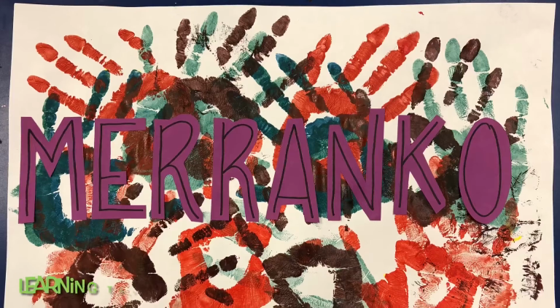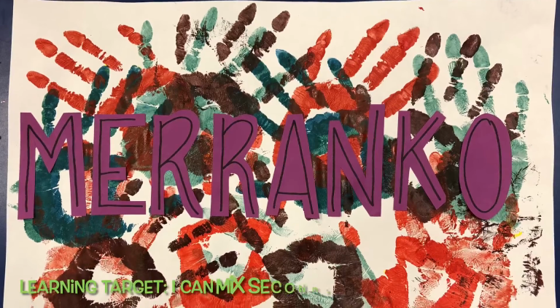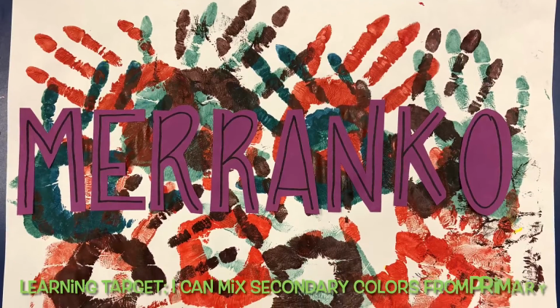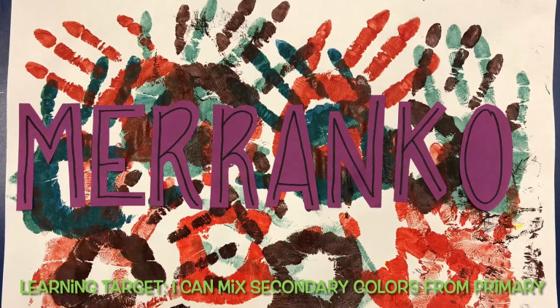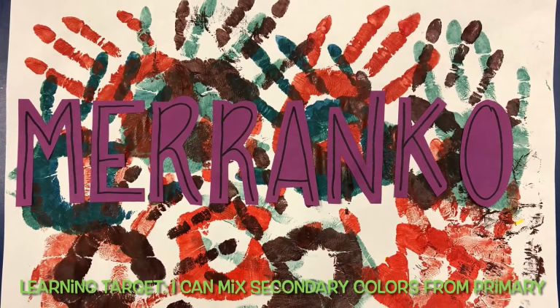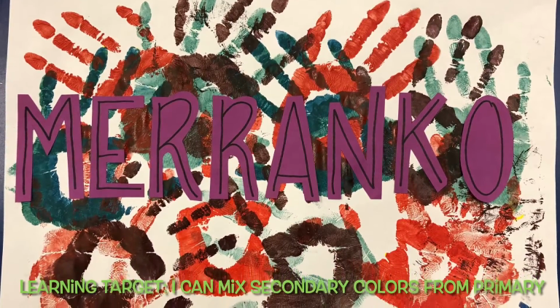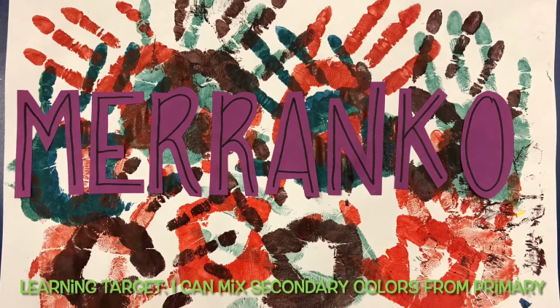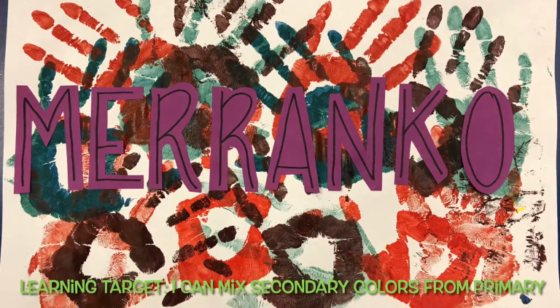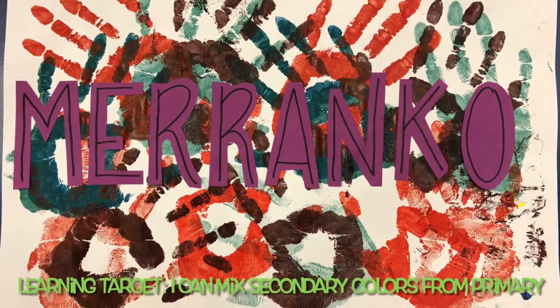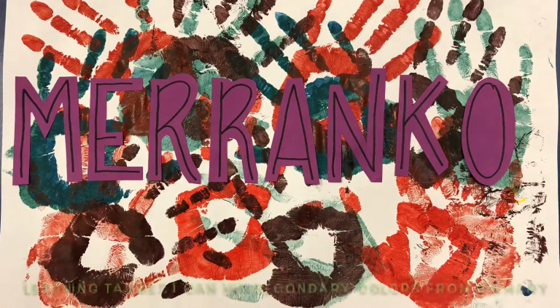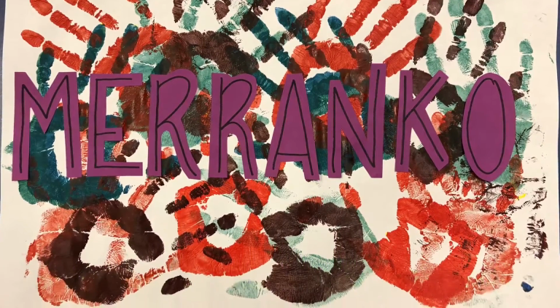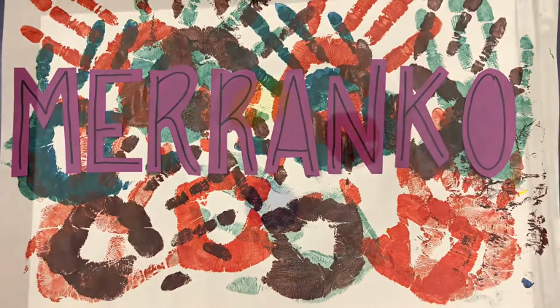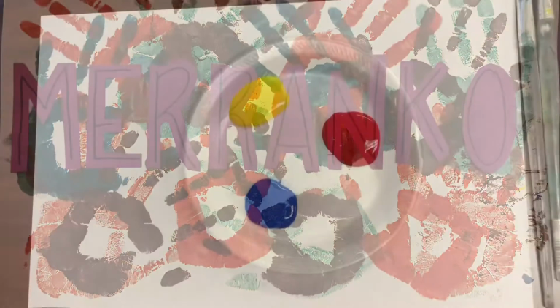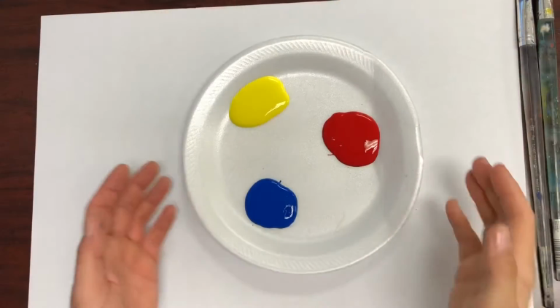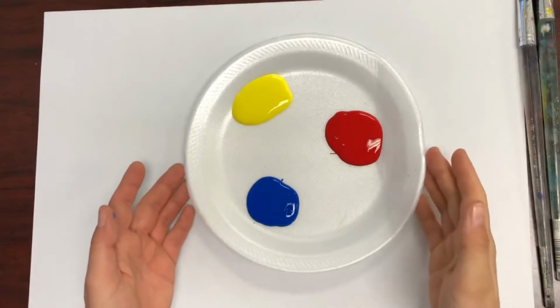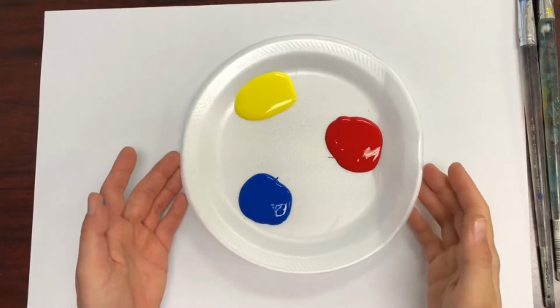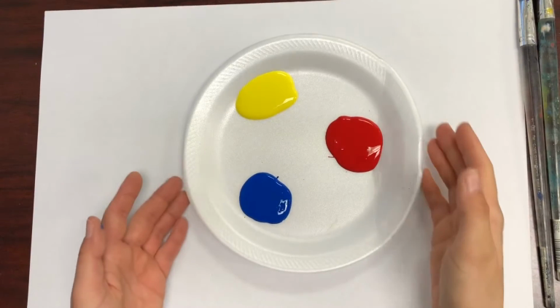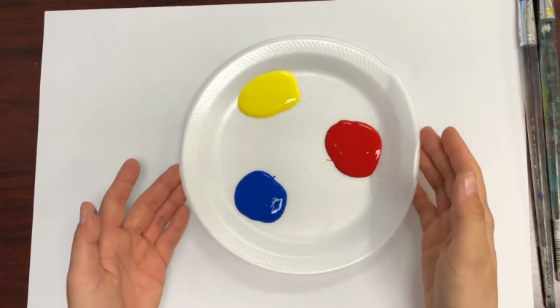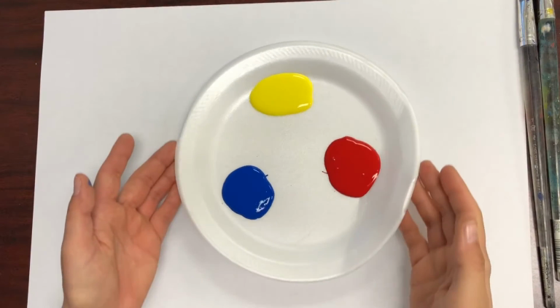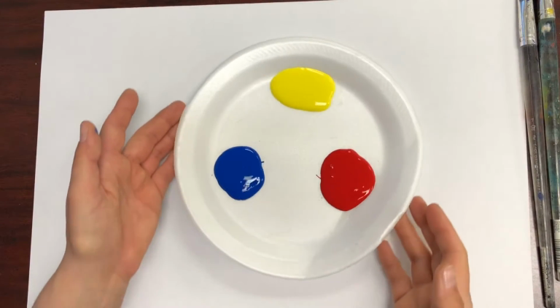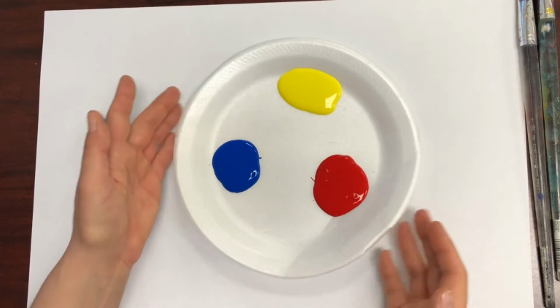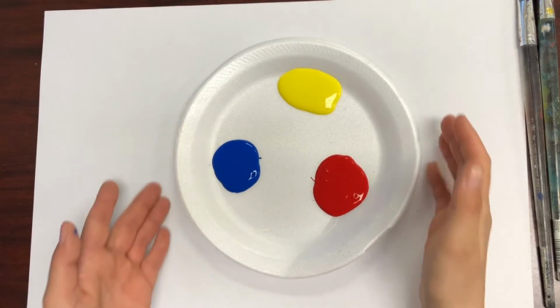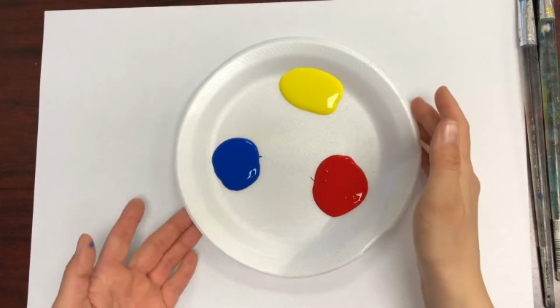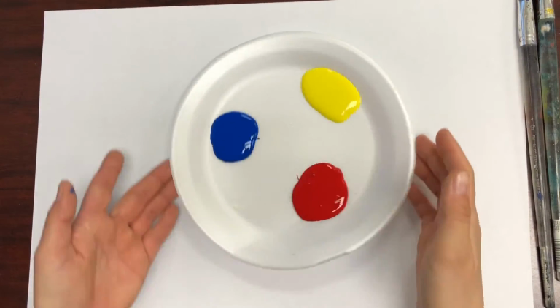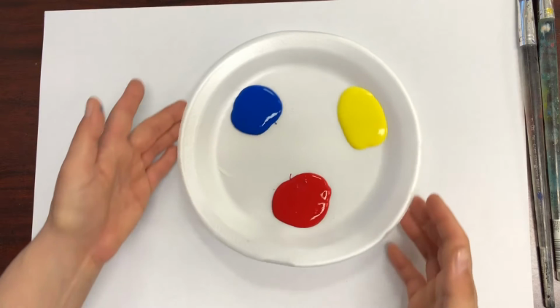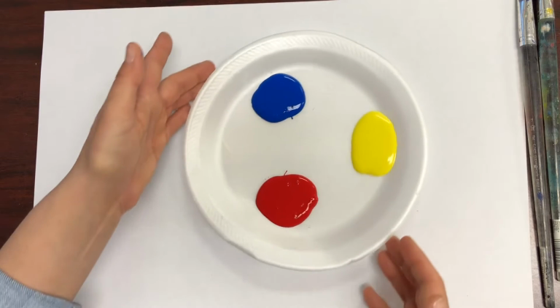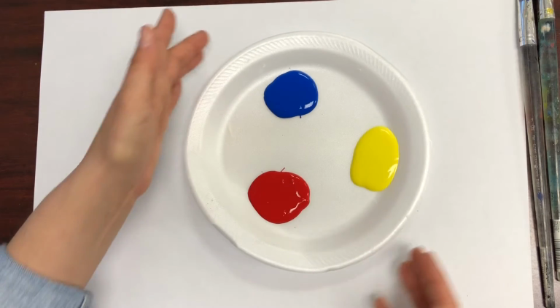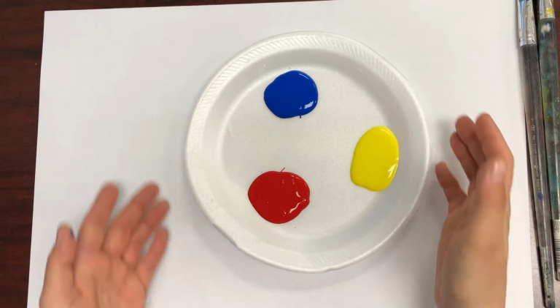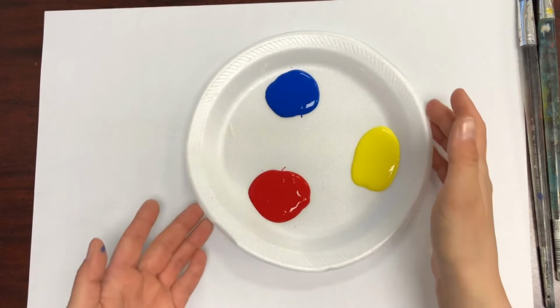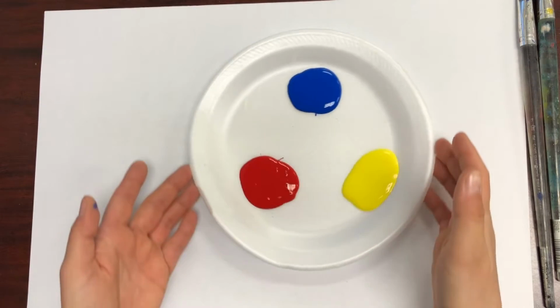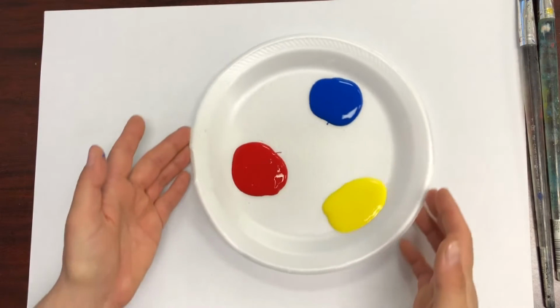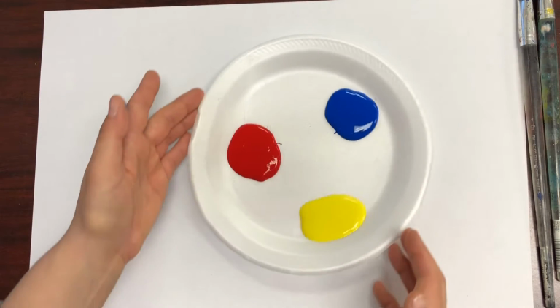Today we're going to be color mixing. Our learning target is: I can mix secondary colors from the primary colors. Here are our primary colors — red, yellow, and blue.